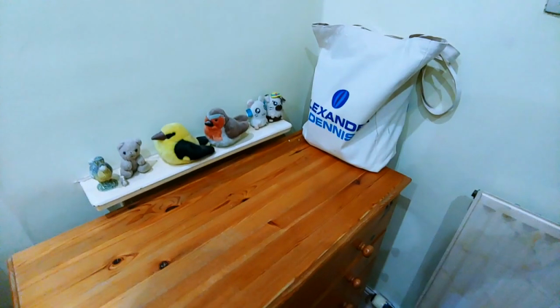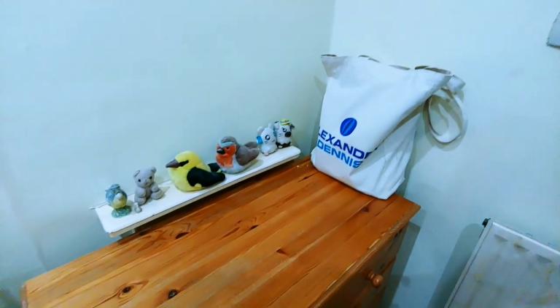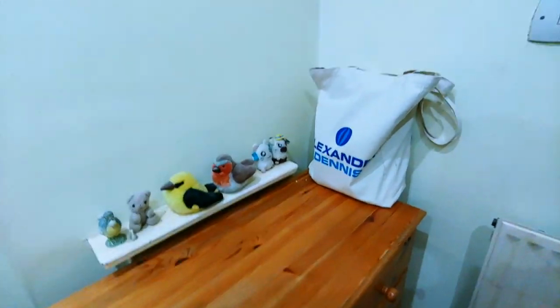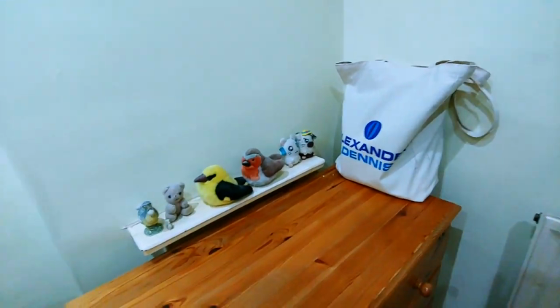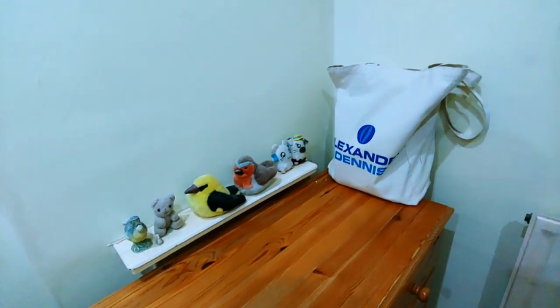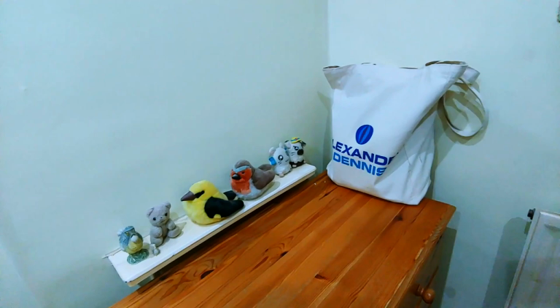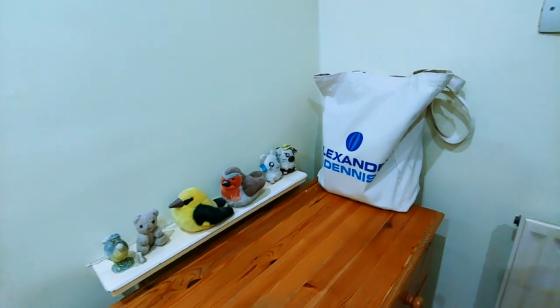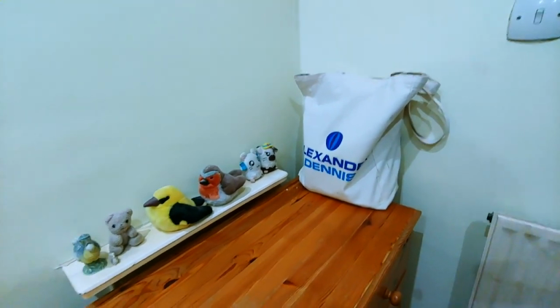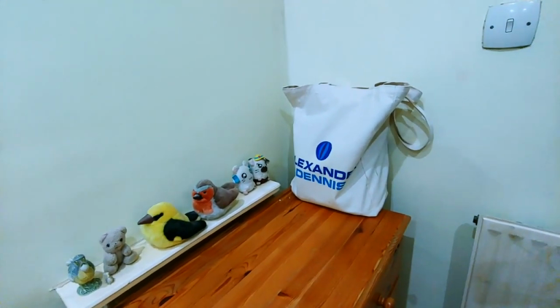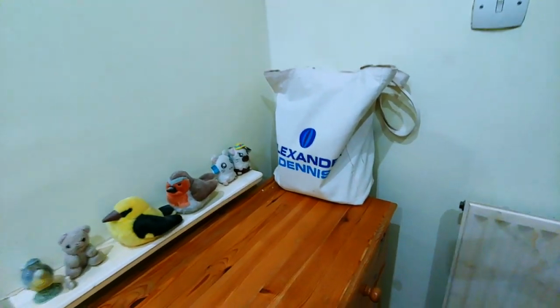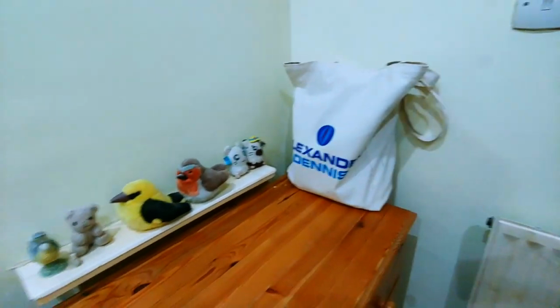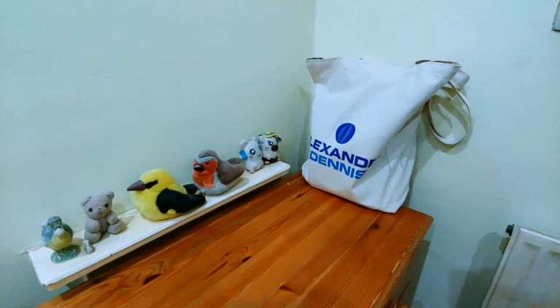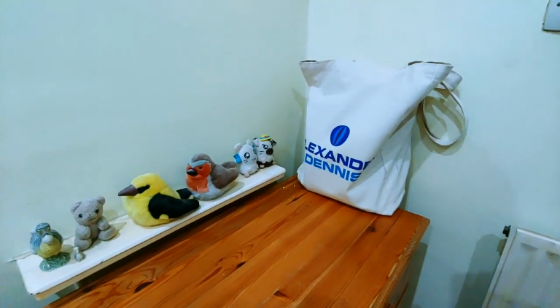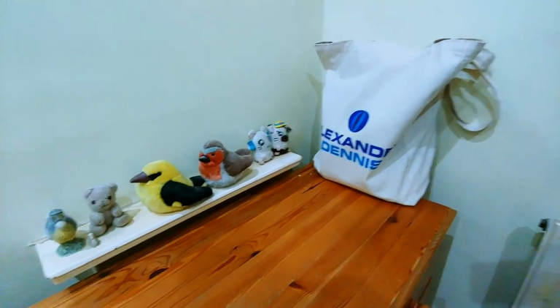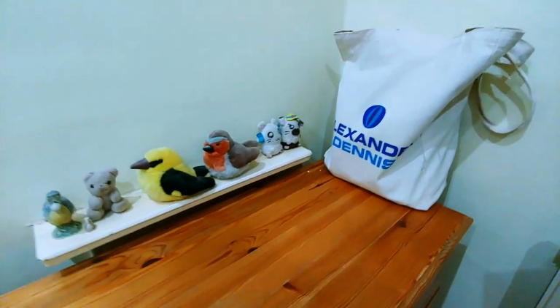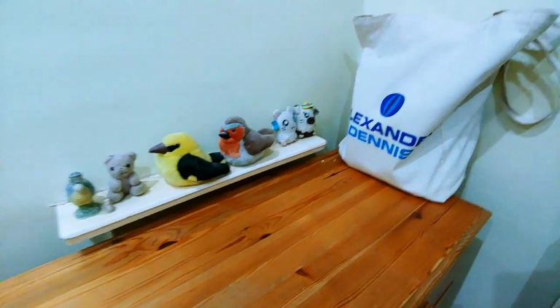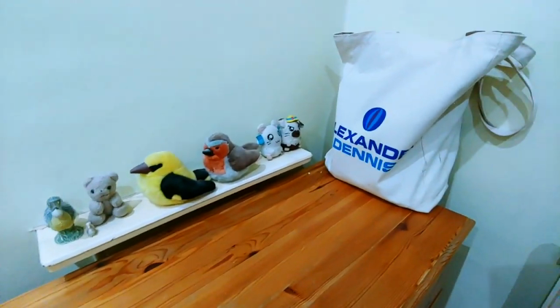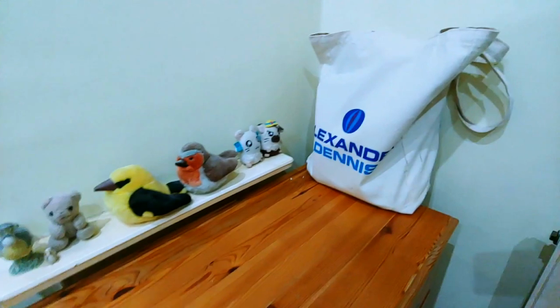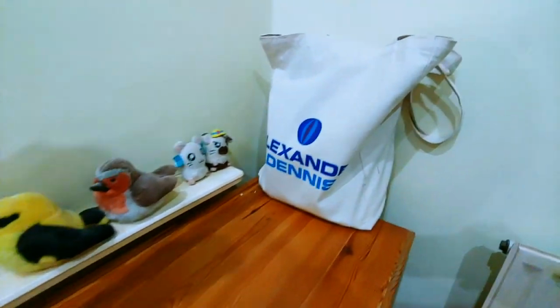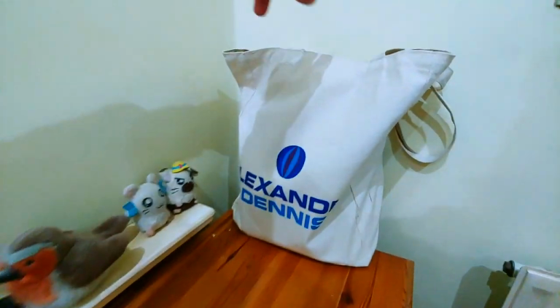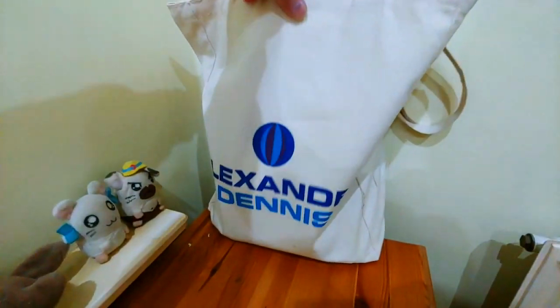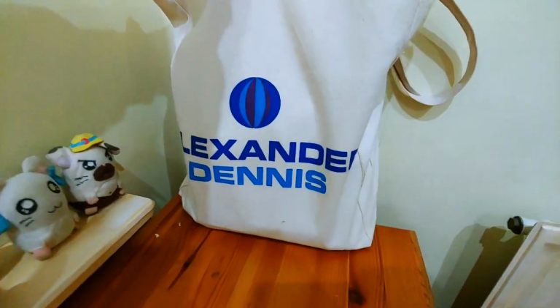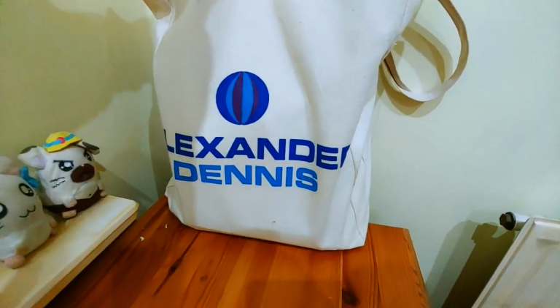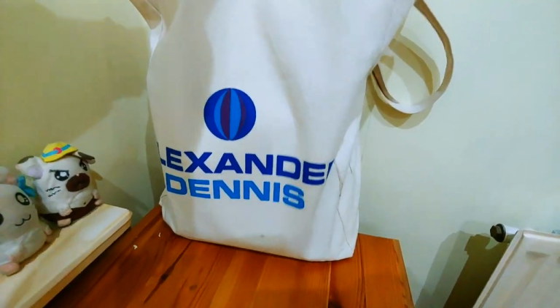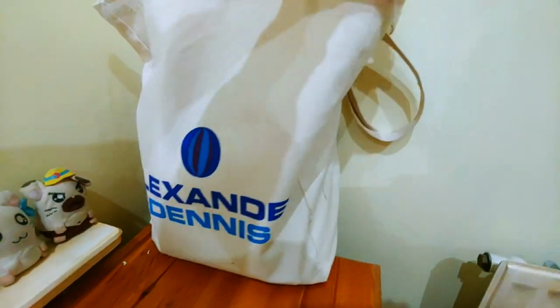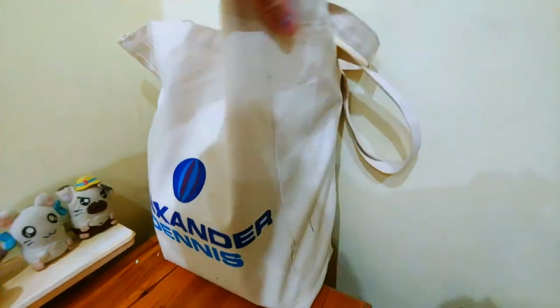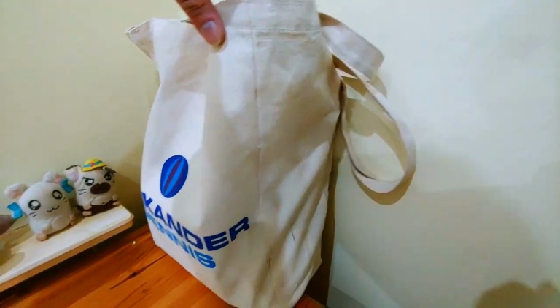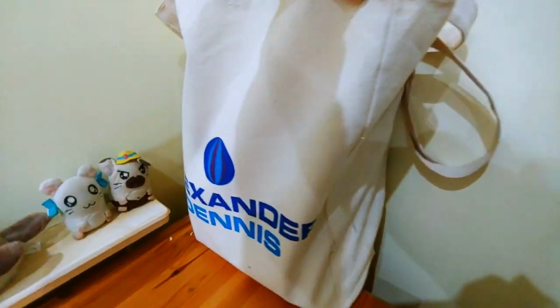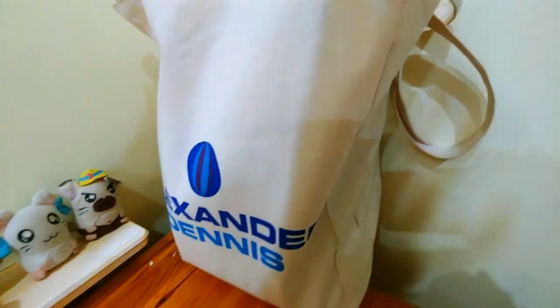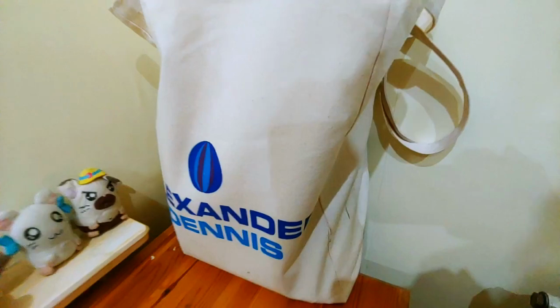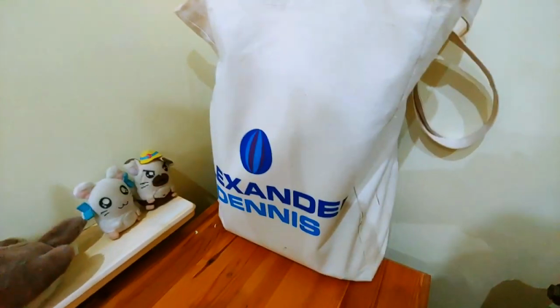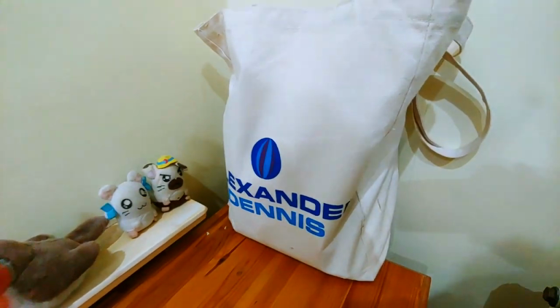In this video I'll take a look at and do a review of the items I got from the Coach and Bus Show 2019. Here we have Alexander Dennis in a really nice Alexander Dennis bag. Let's review the items I got and whether they're good or whether they're bad.